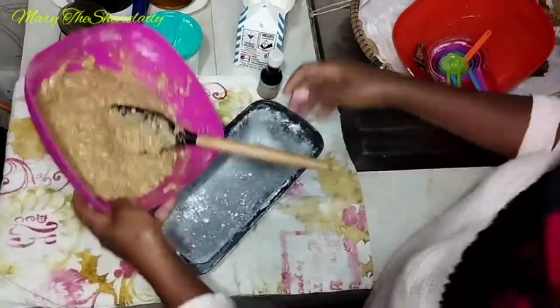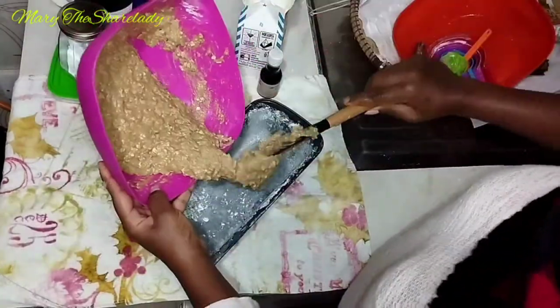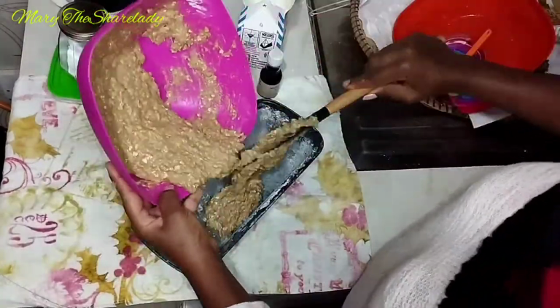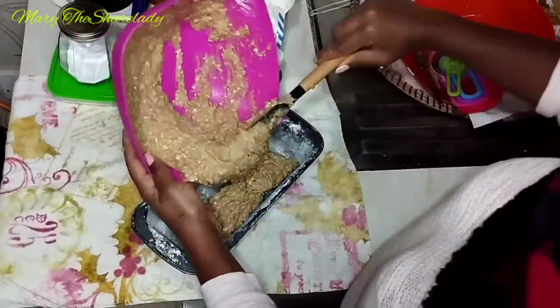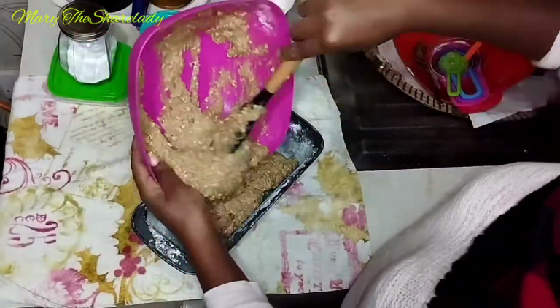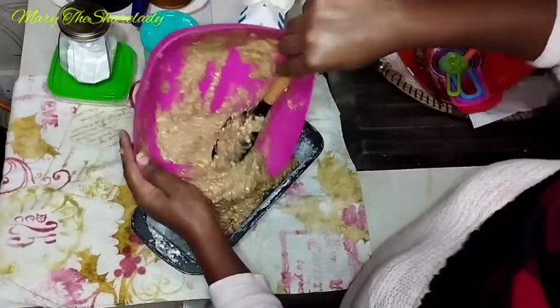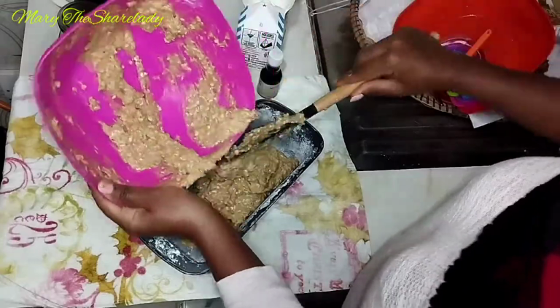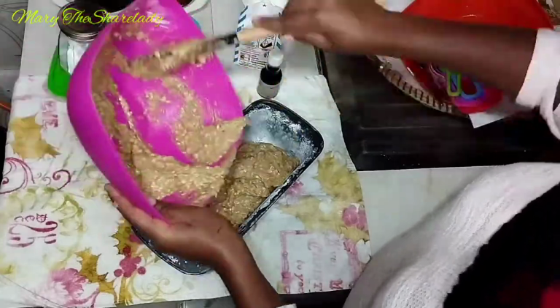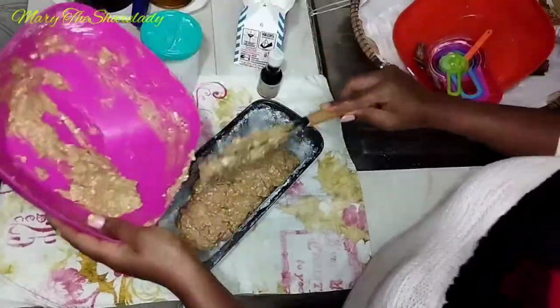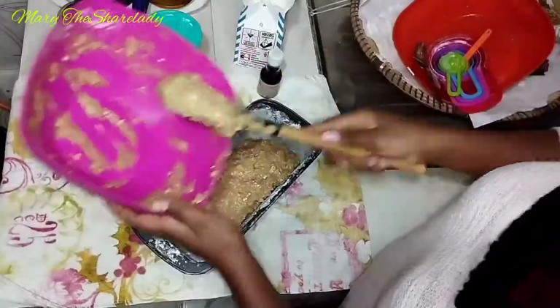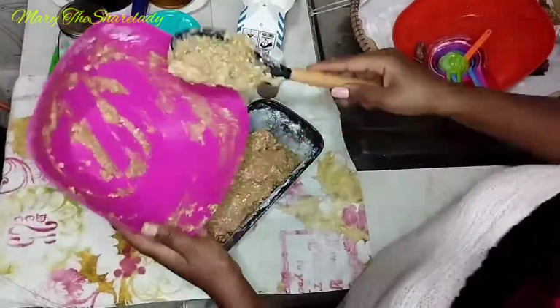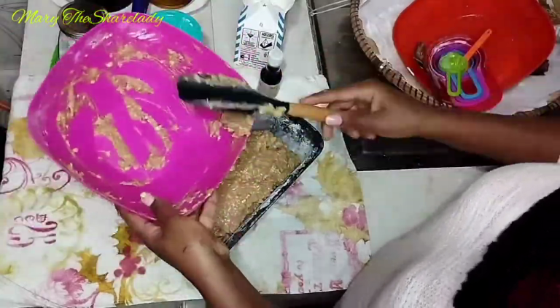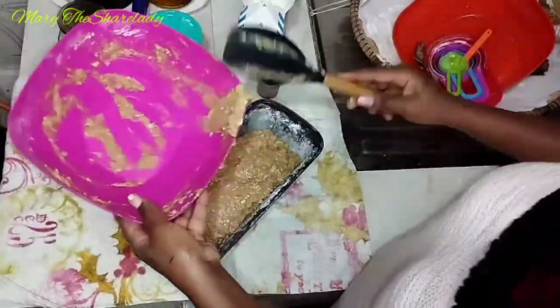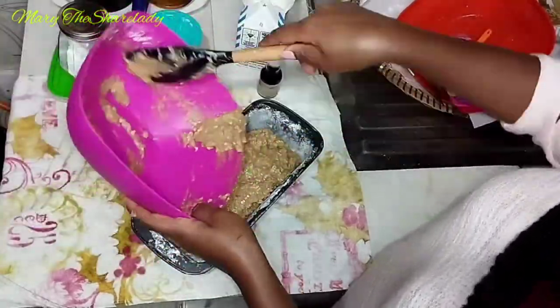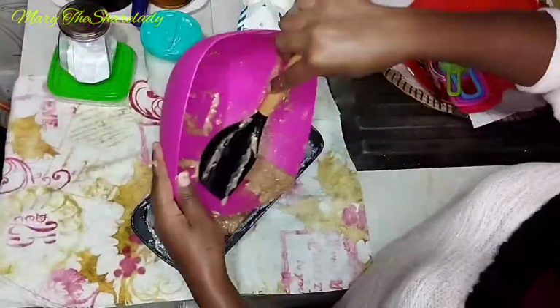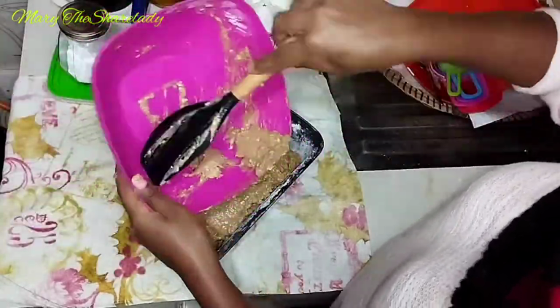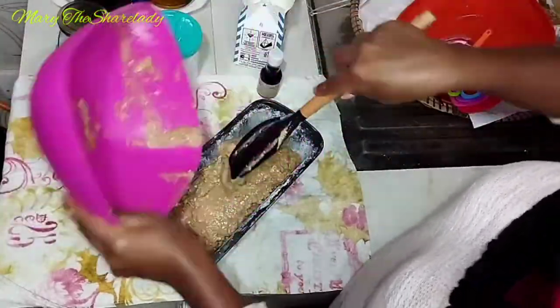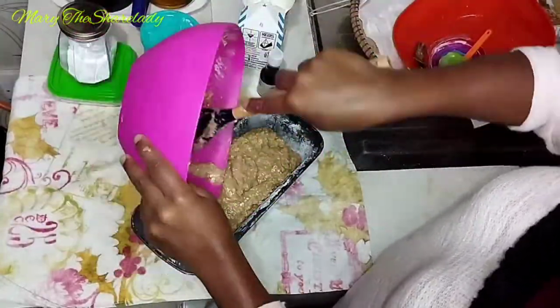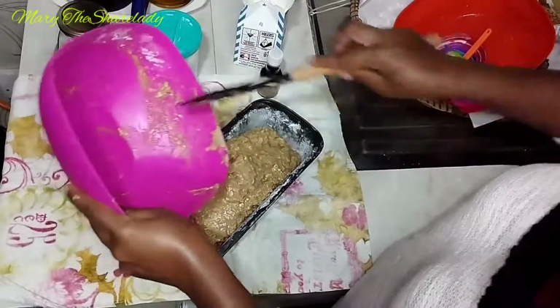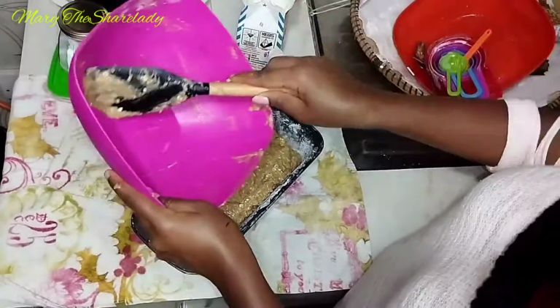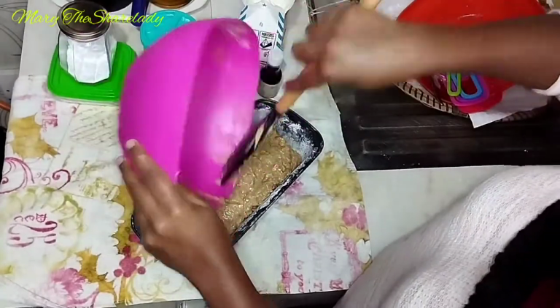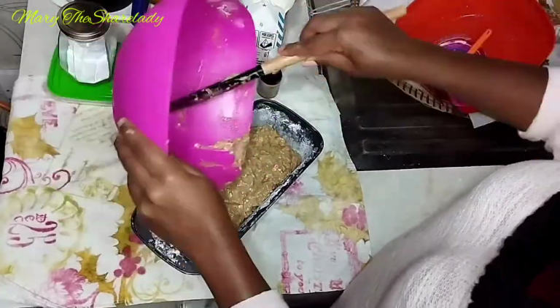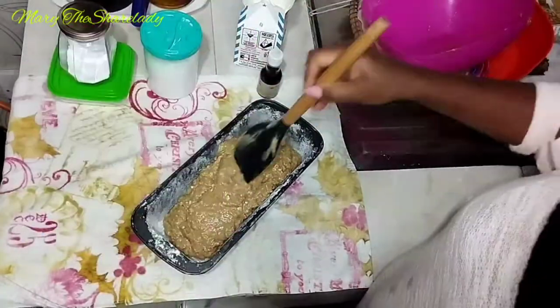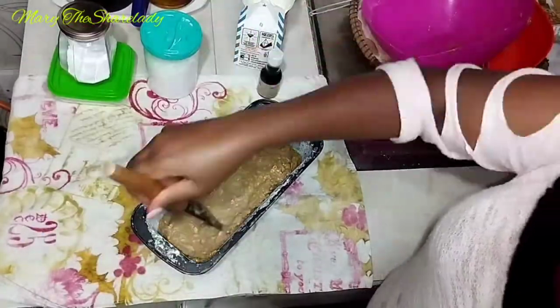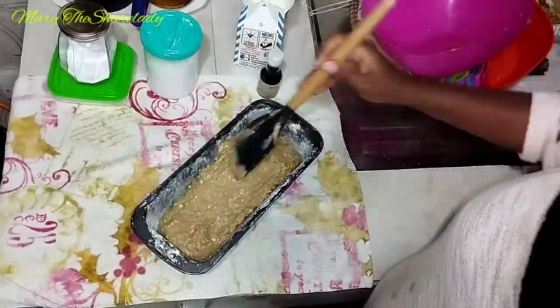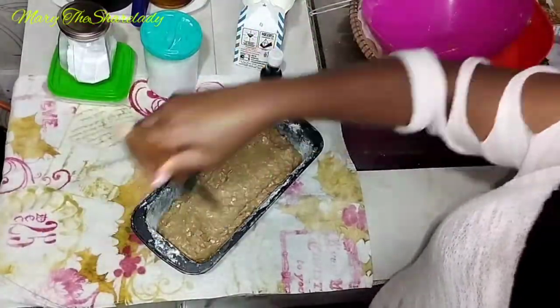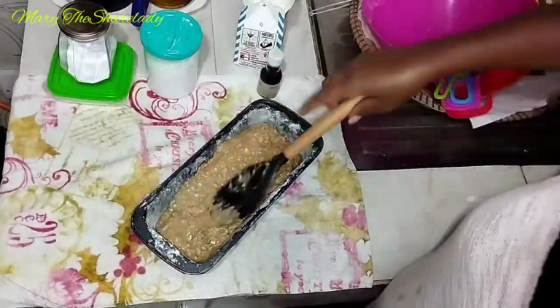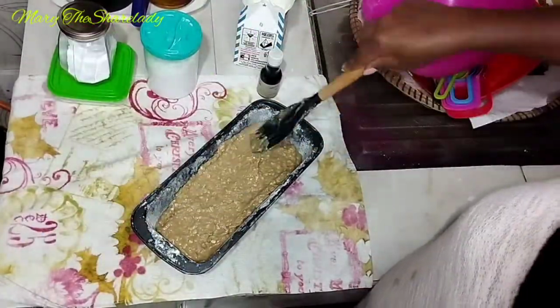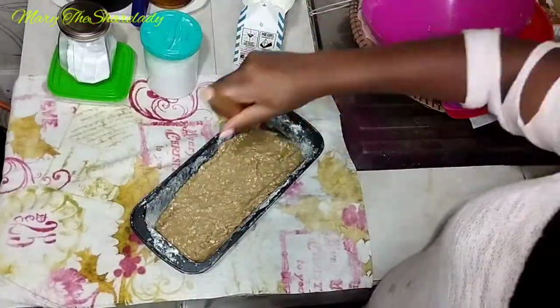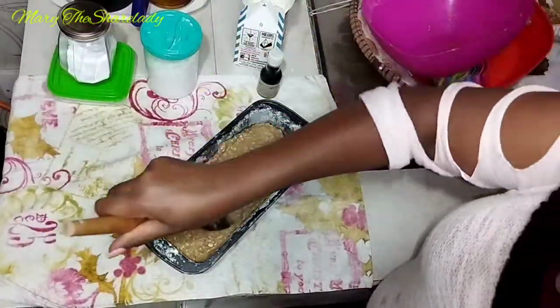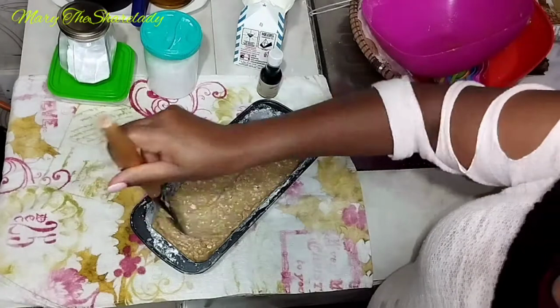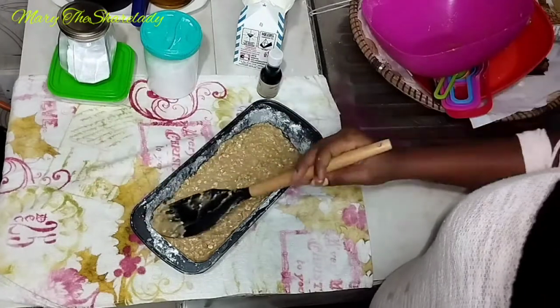All done — let's load the batter into the baking tray. Make sure nothing is left in the bowl, and use the same spatula to flatten the mix.